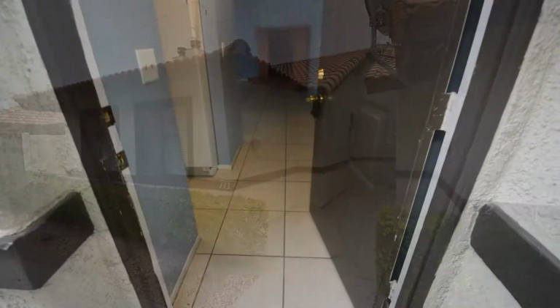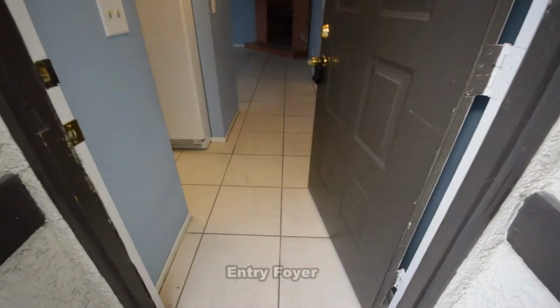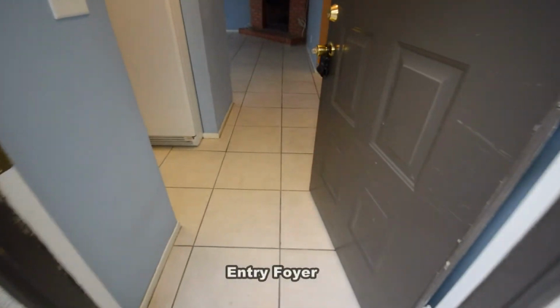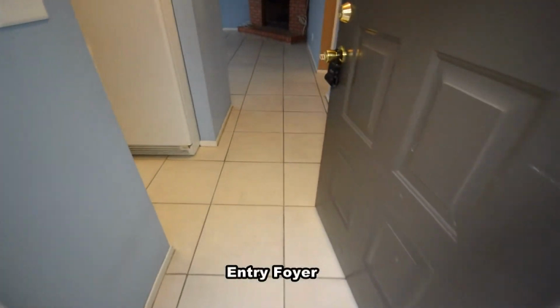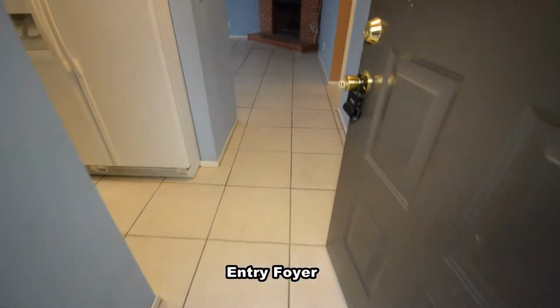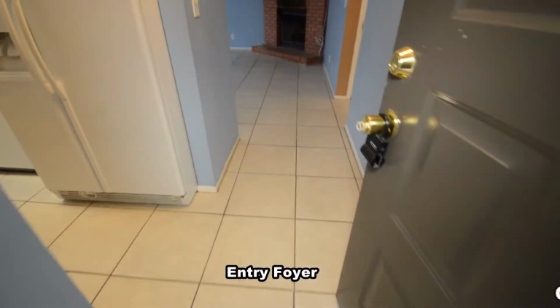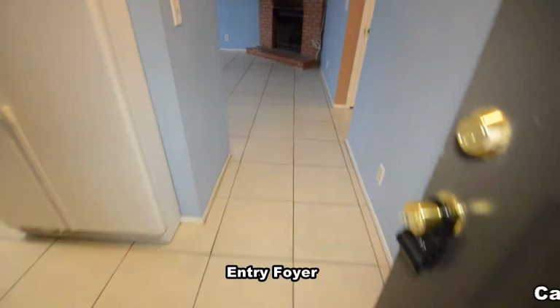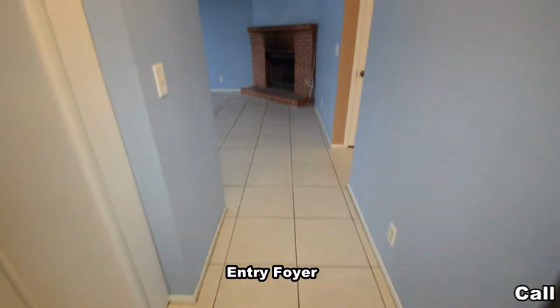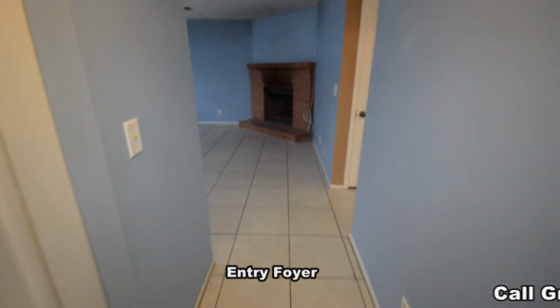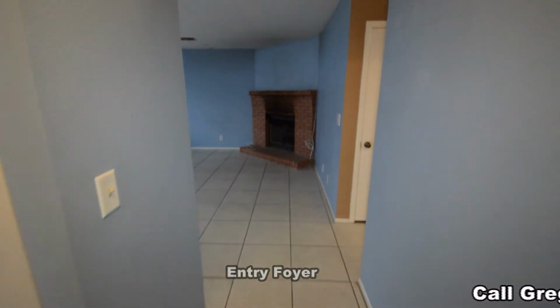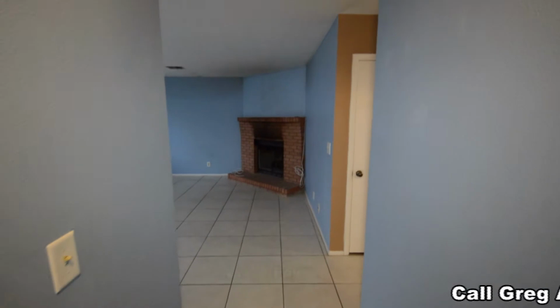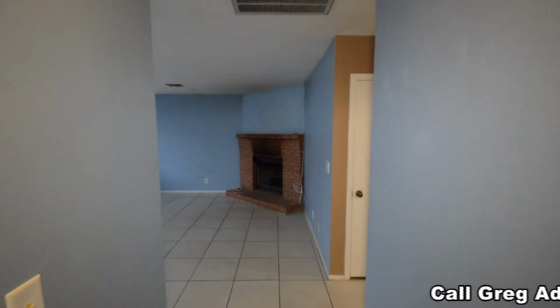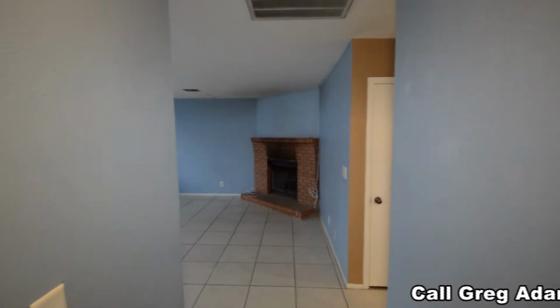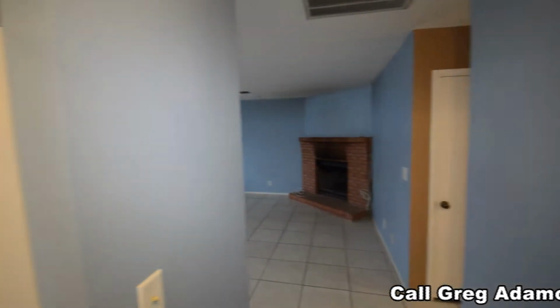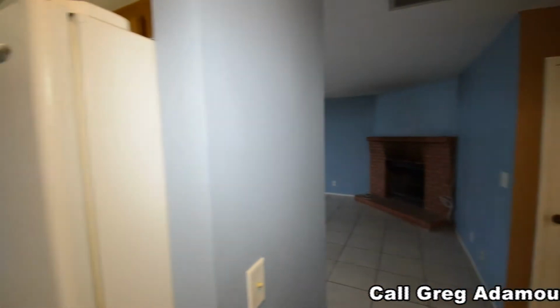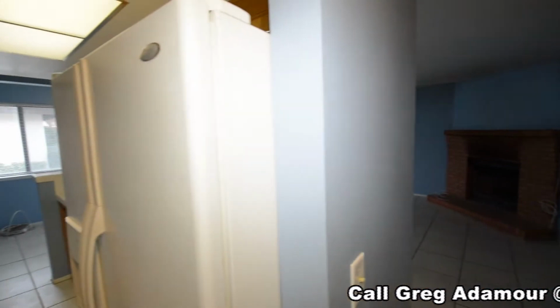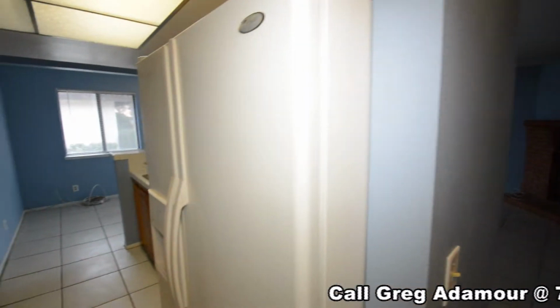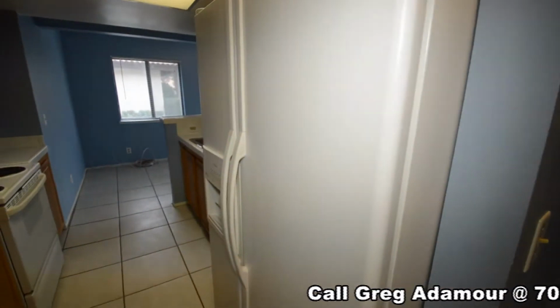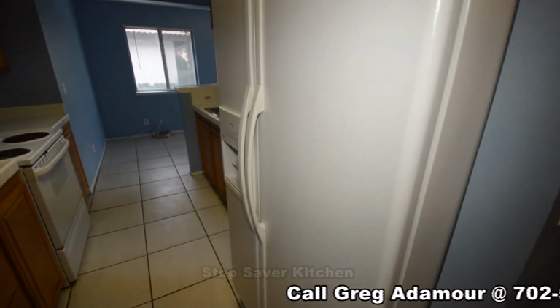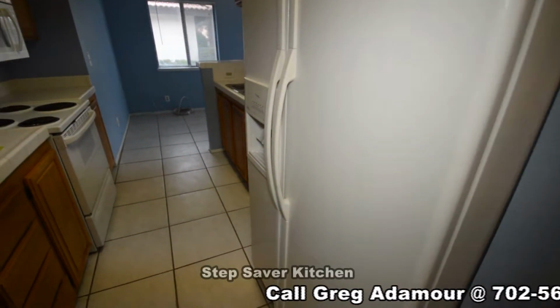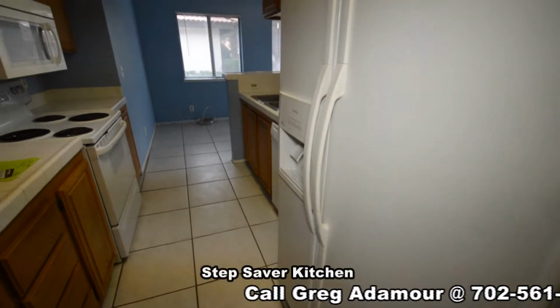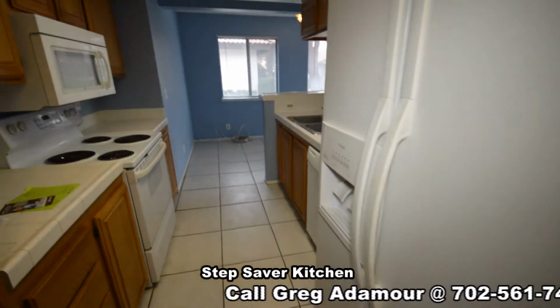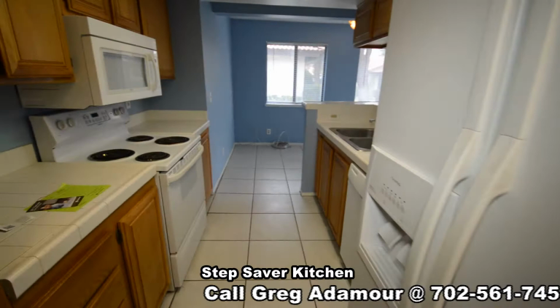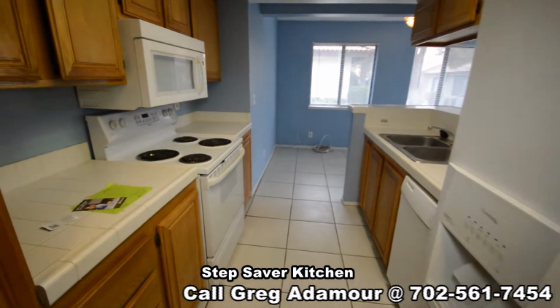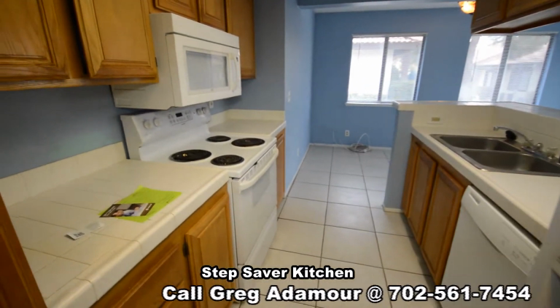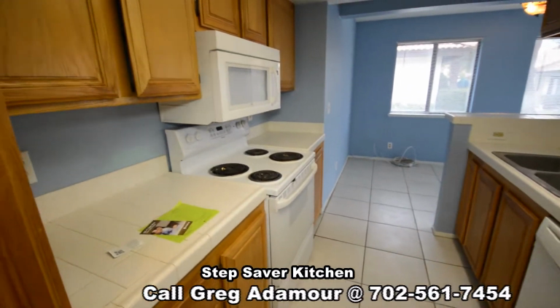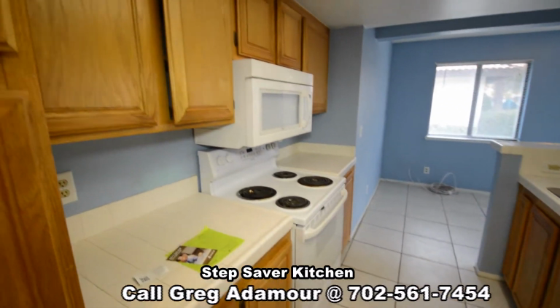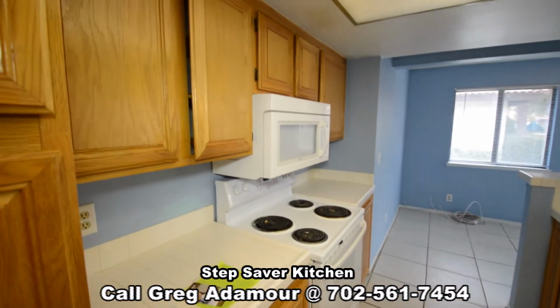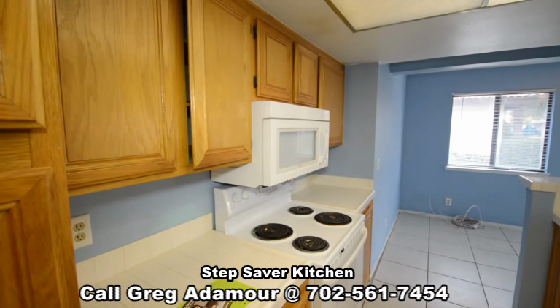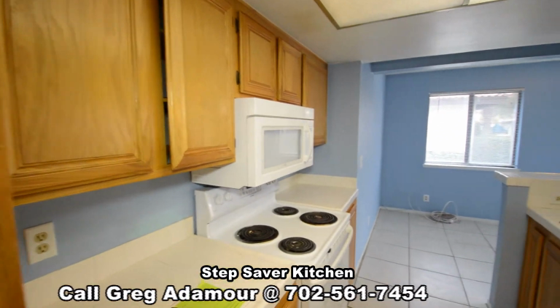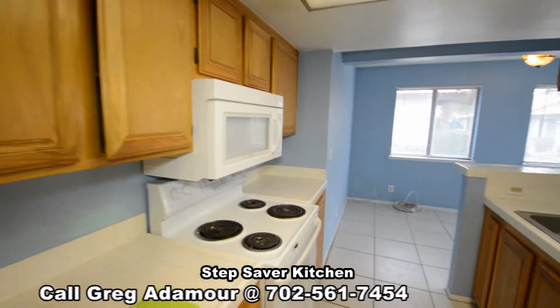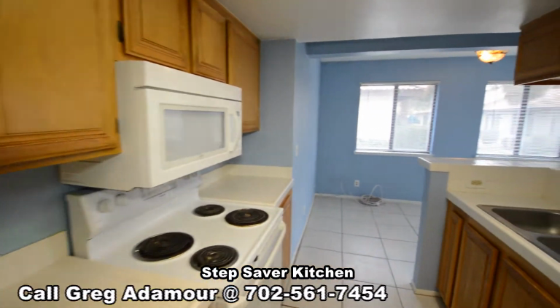The entry foyer has a tile floor that continues throughout the main living area. The Step Saver kitchen has a breakfast bar, tile counters, and all appliances are included.